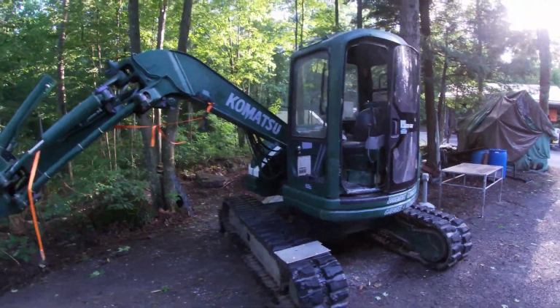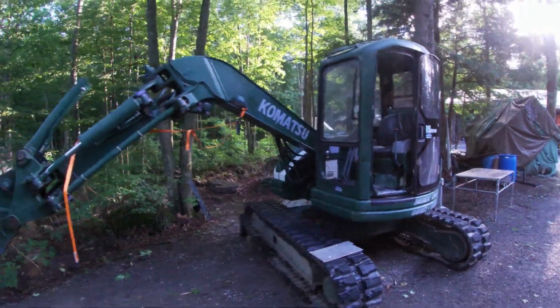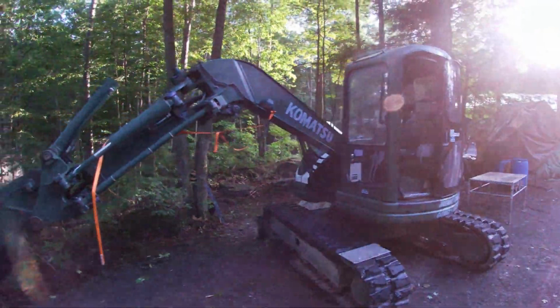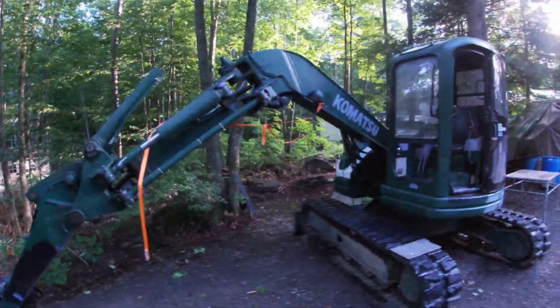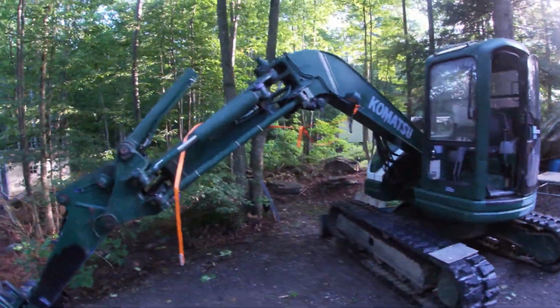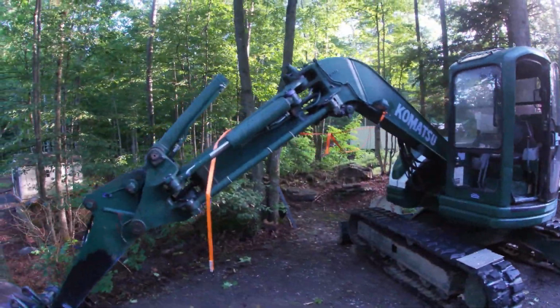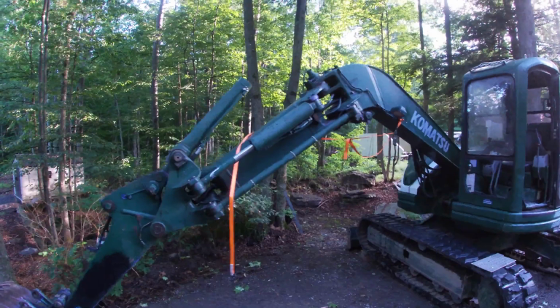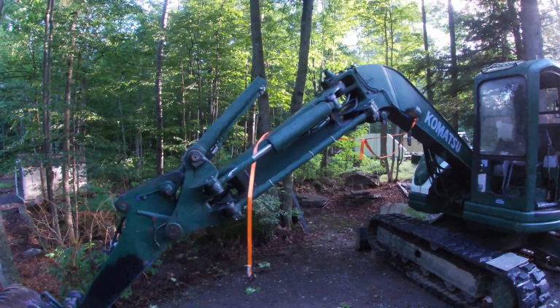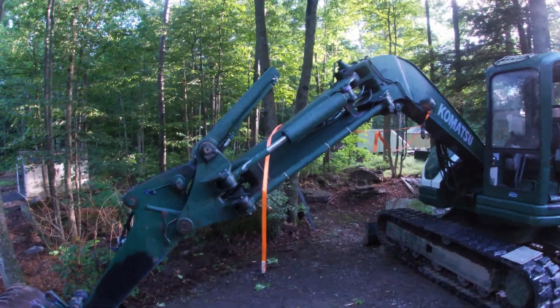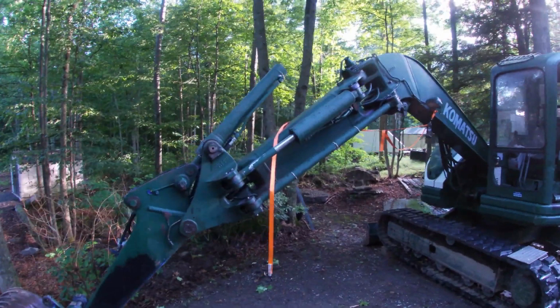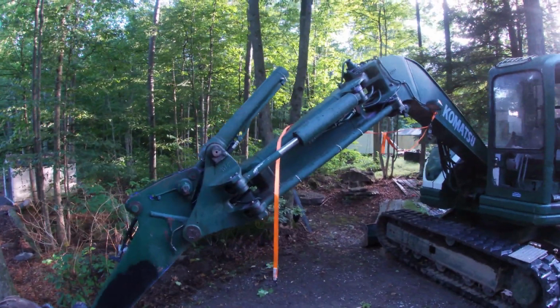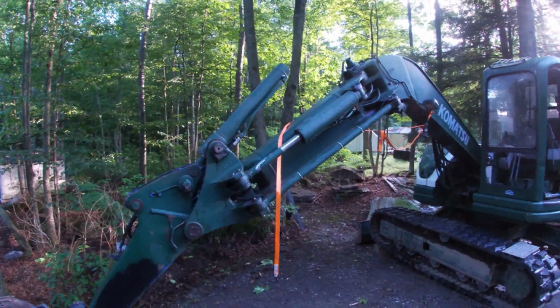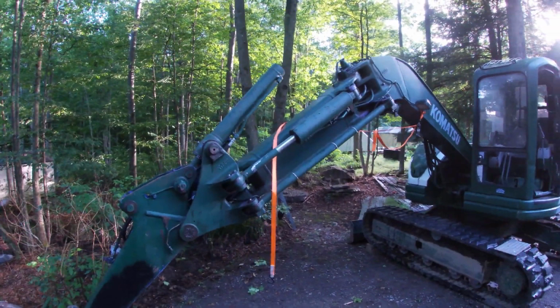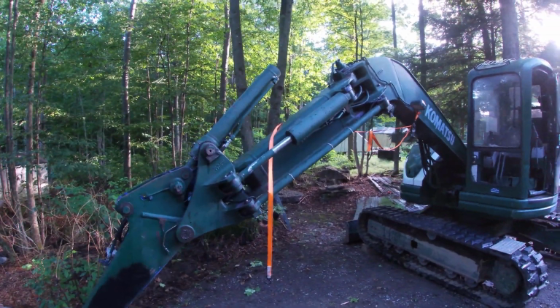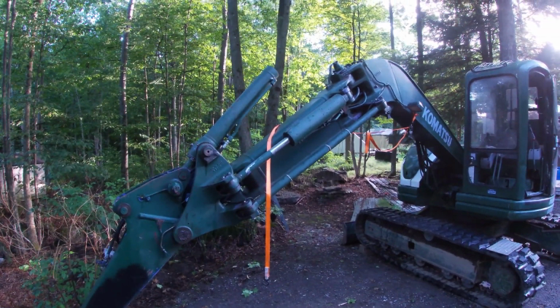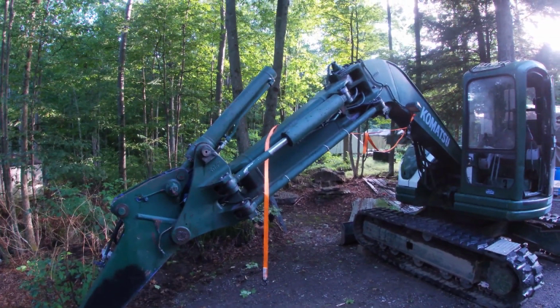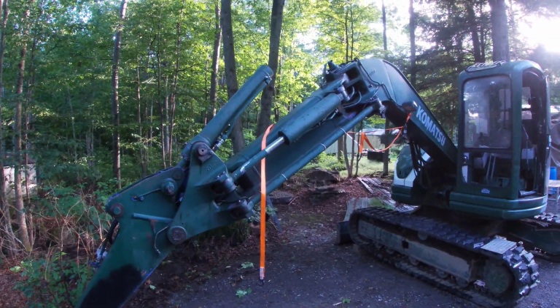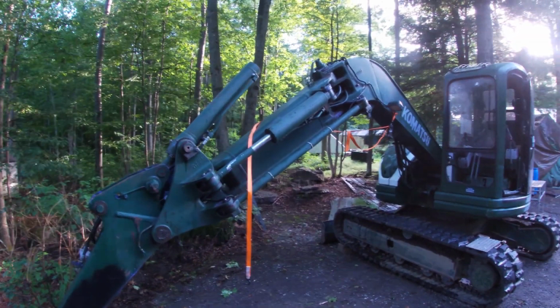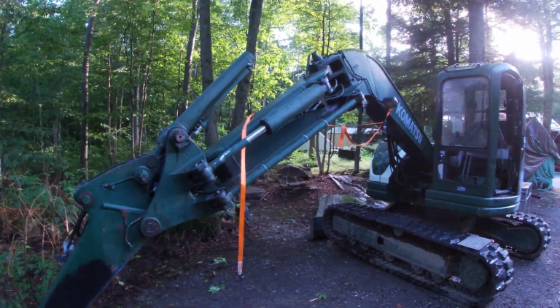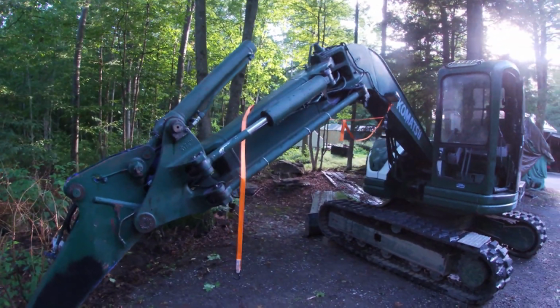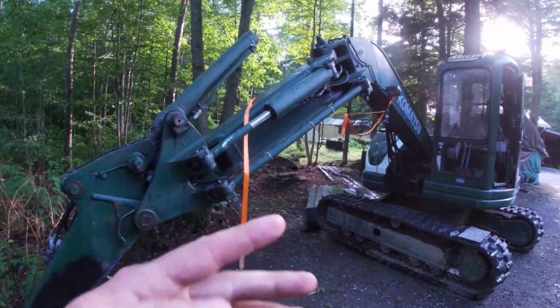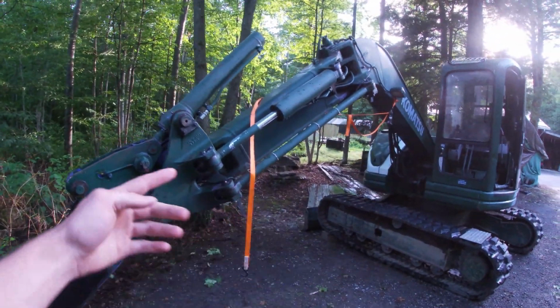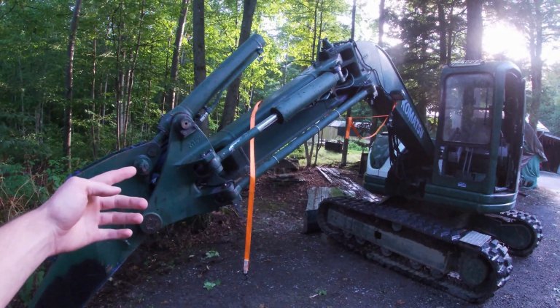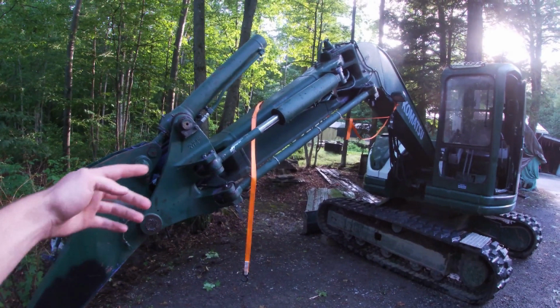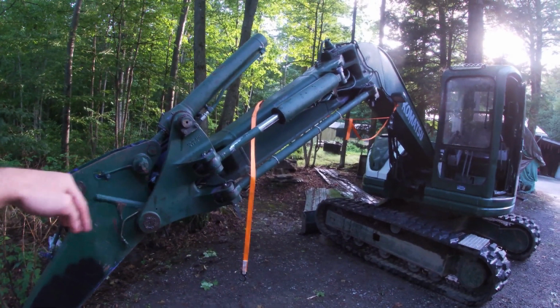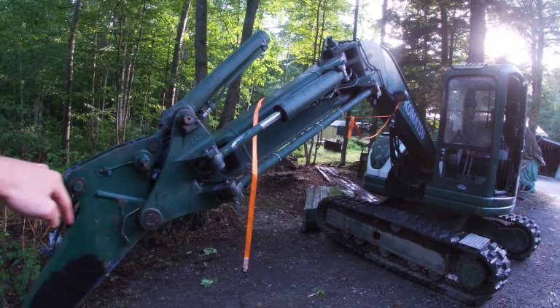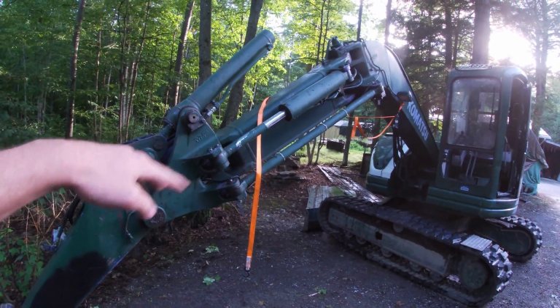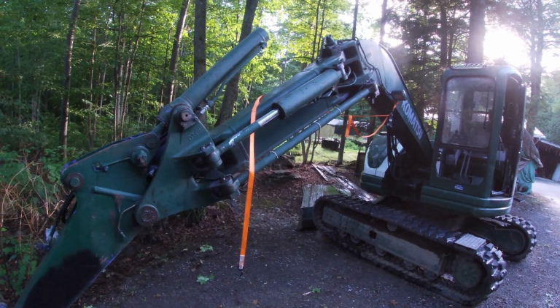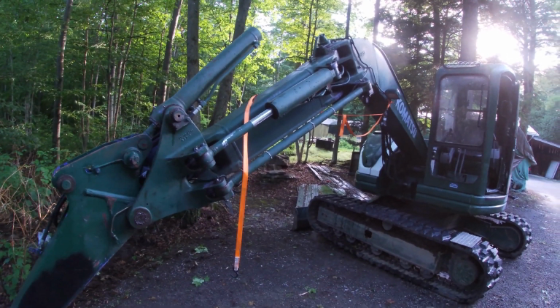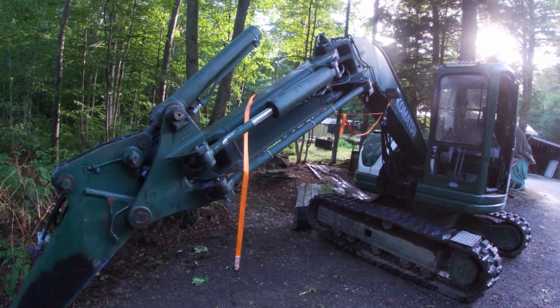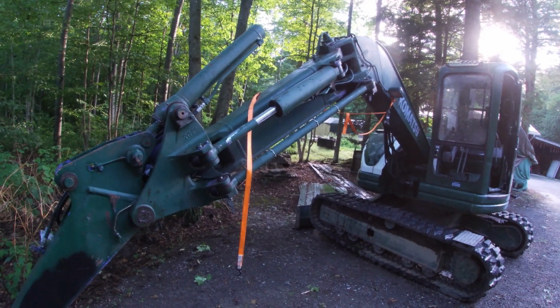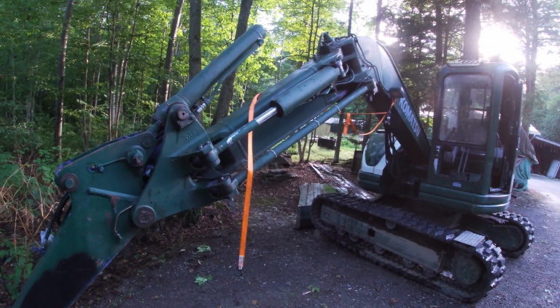It's got this interesting side shift boom on it. I guess that's so you can shift it to one side to dig up along the side of a building.